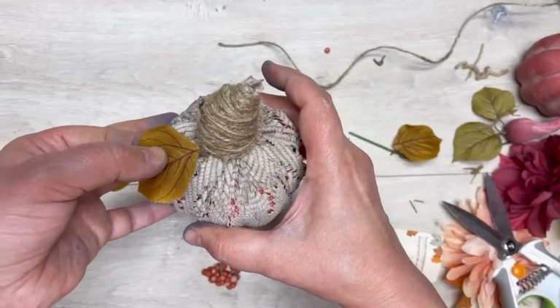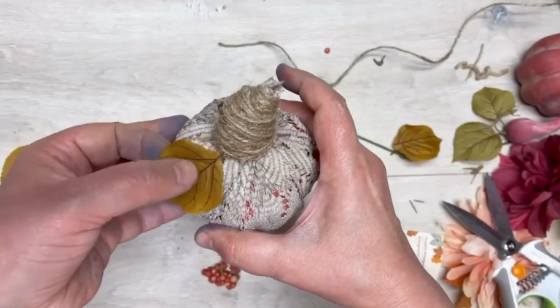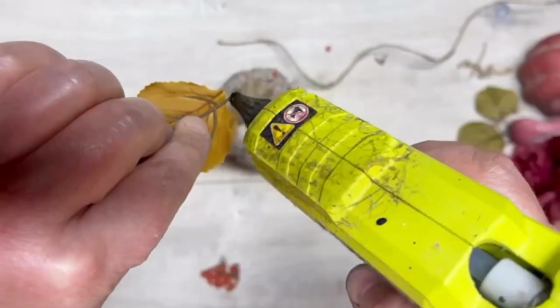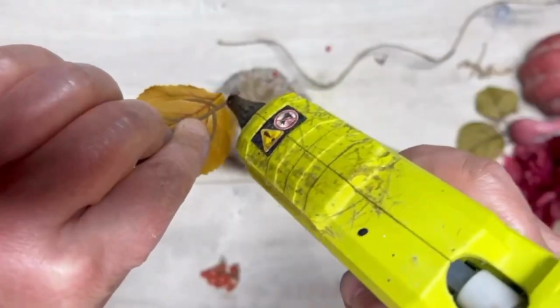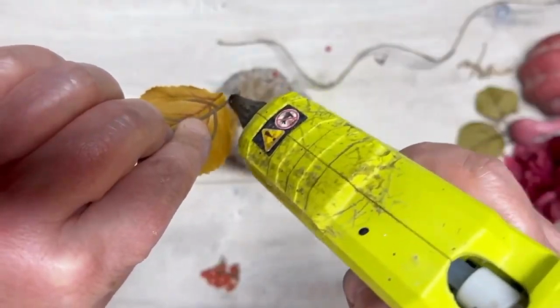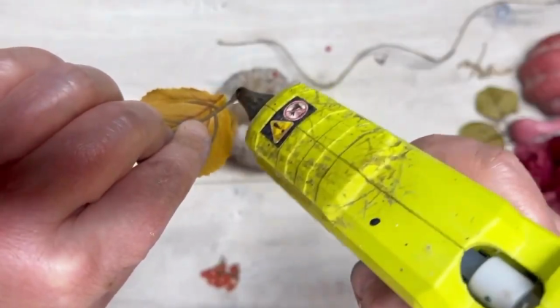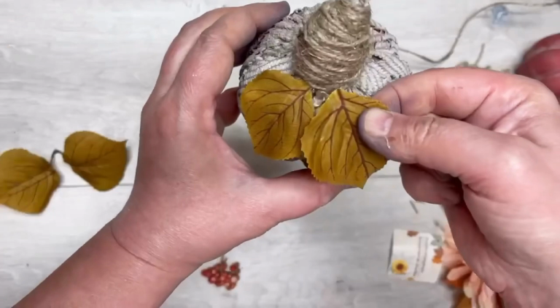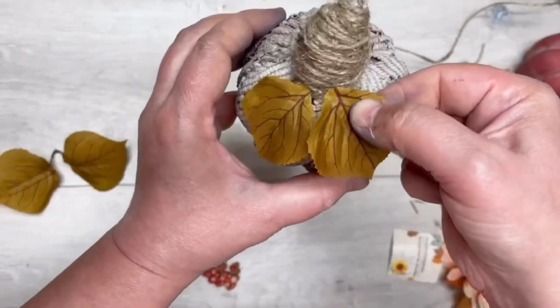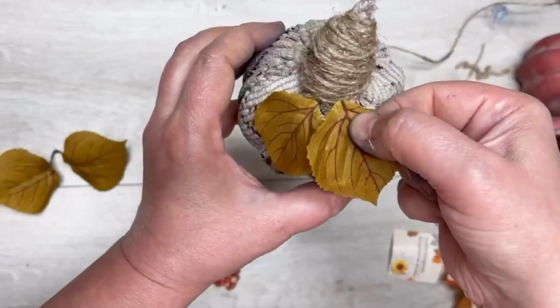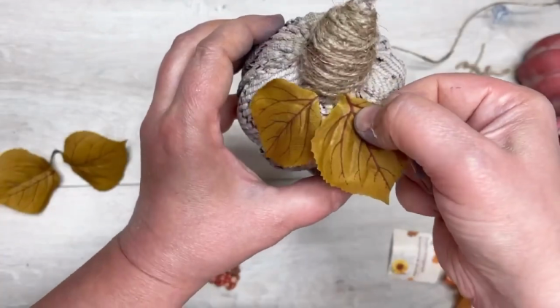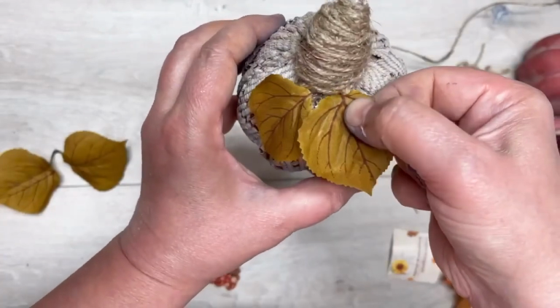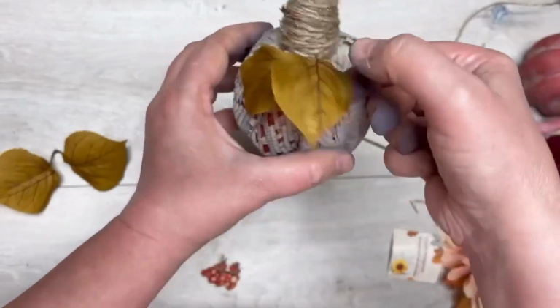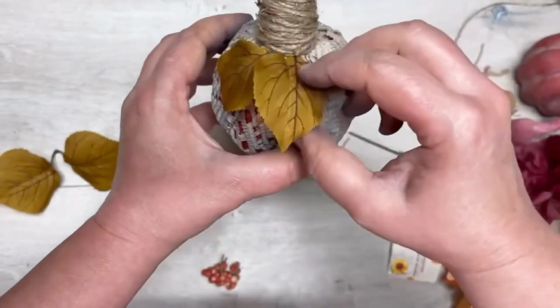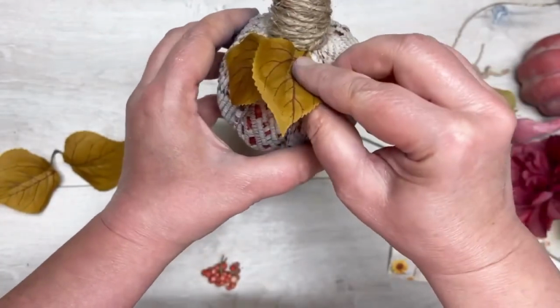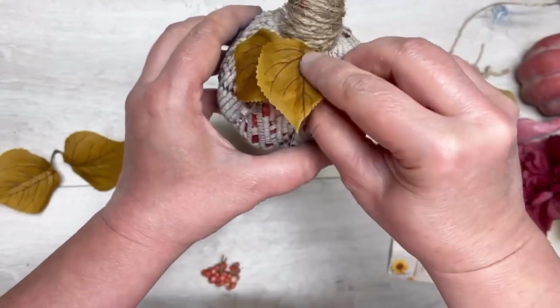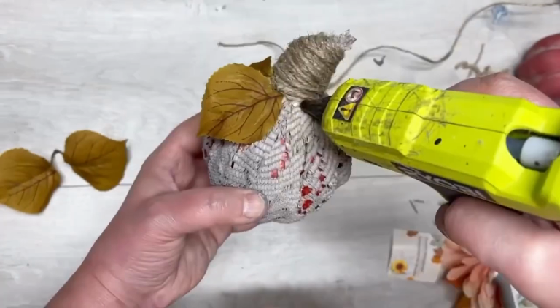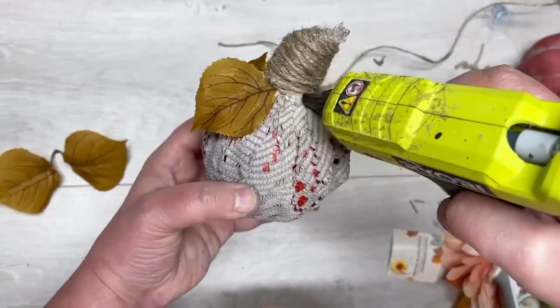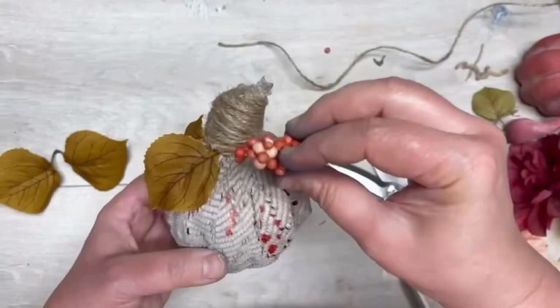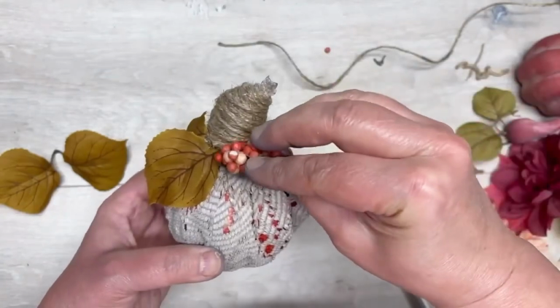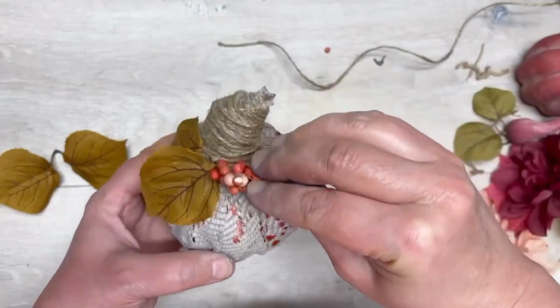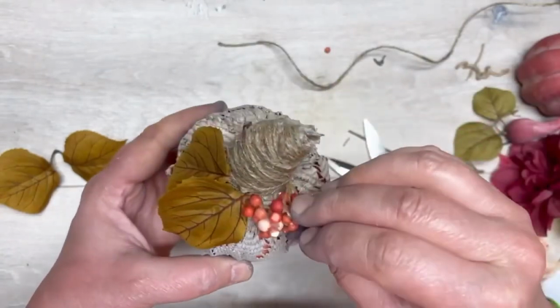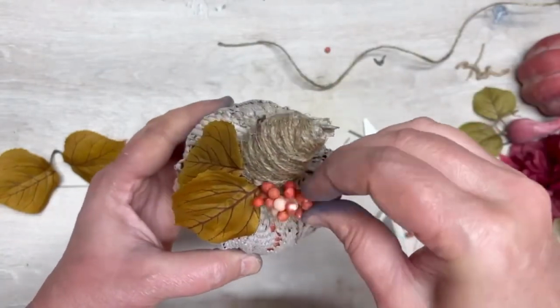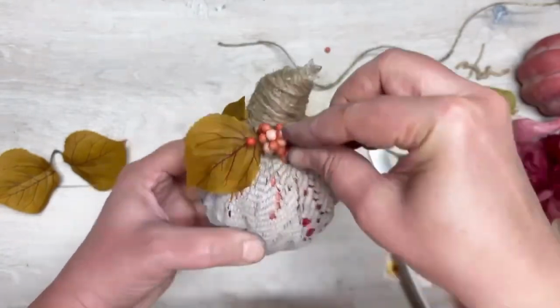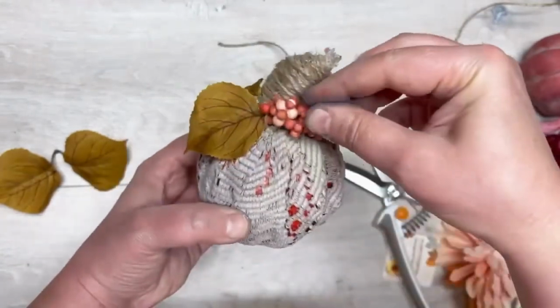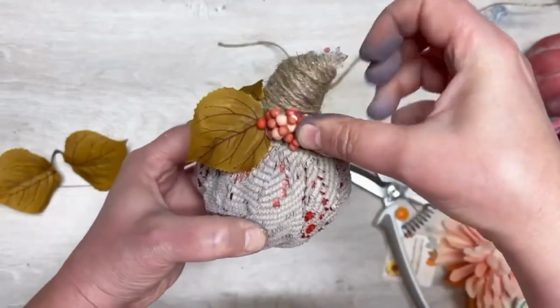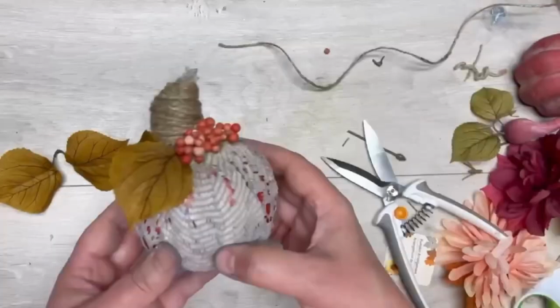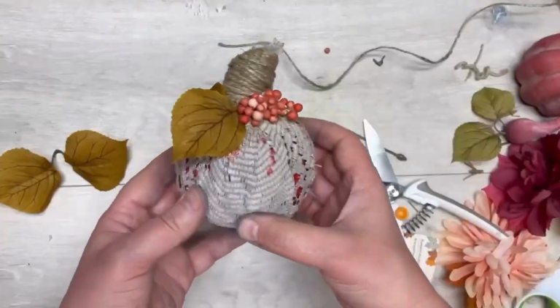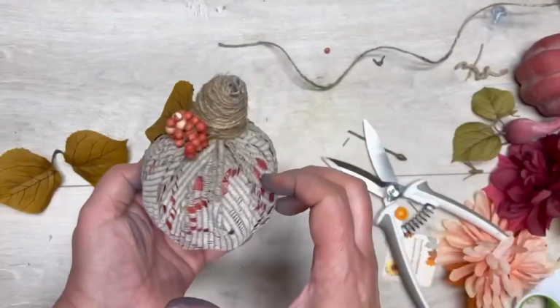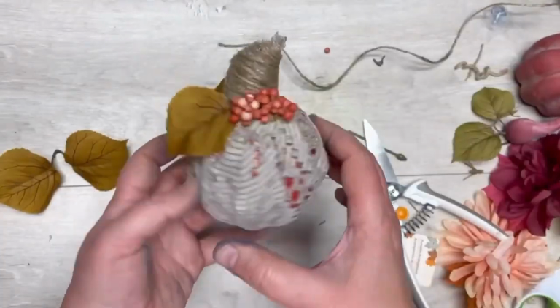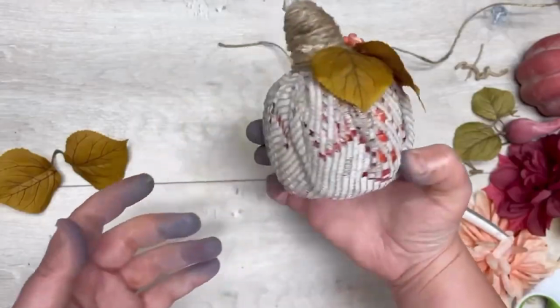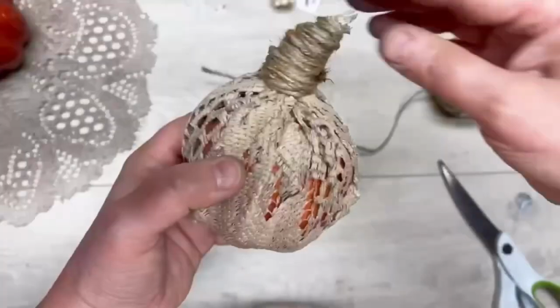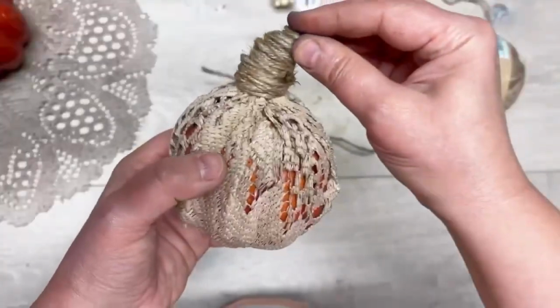Now I have some florals from Joann Fabrics — they were buy one get three free. I'm just removing the leaves and gluing them on. Look at how pretty that is! Then I'm going to add some of the berries from the florals that we originally took off the pumpkins. I love it — look how pretty this is.